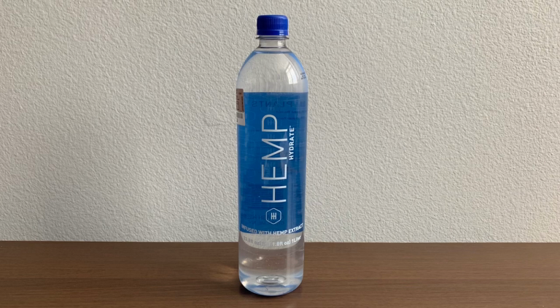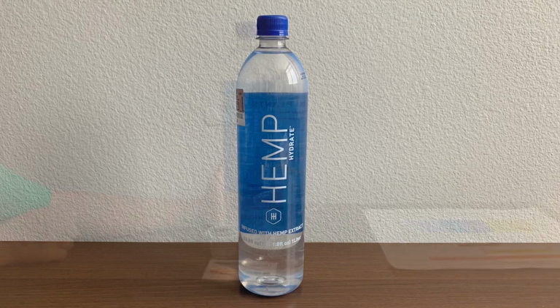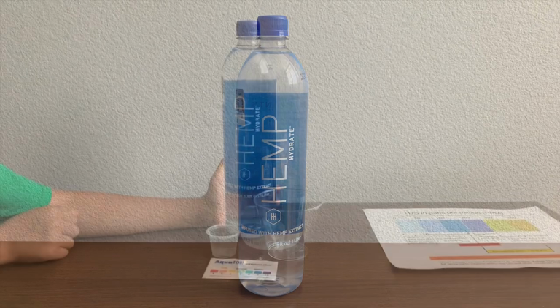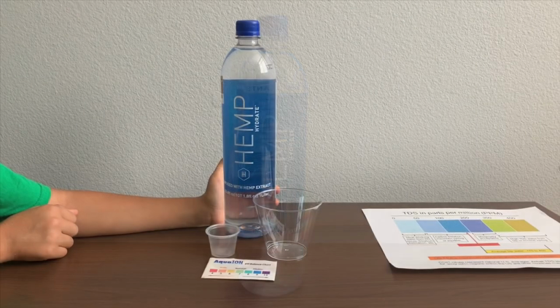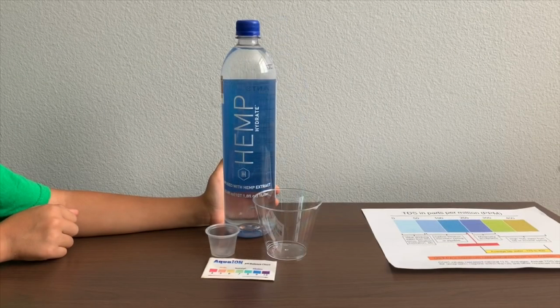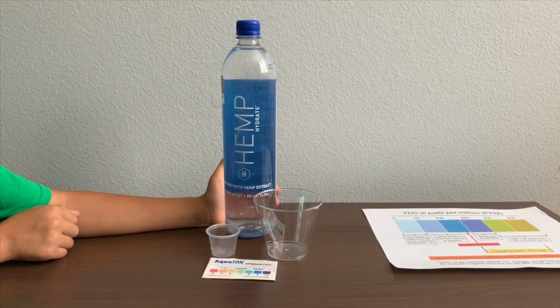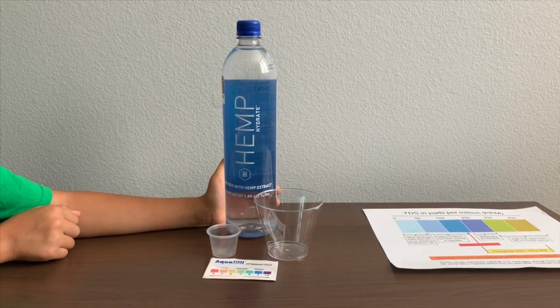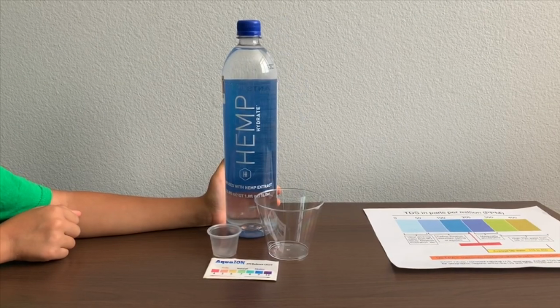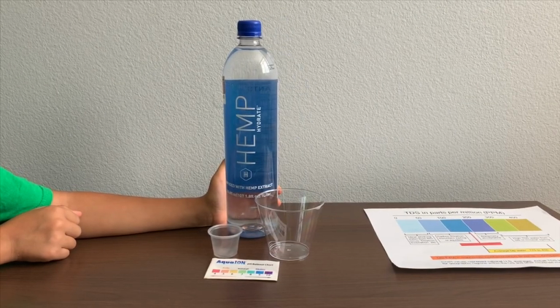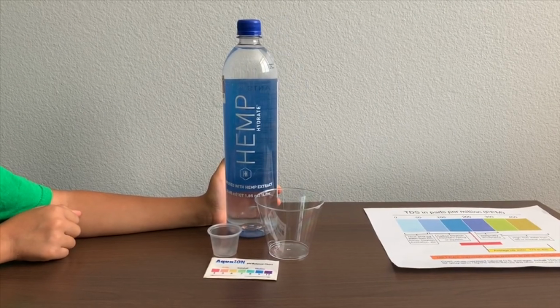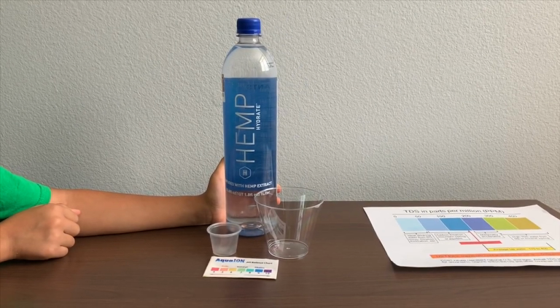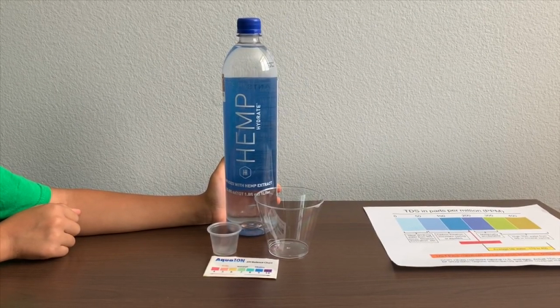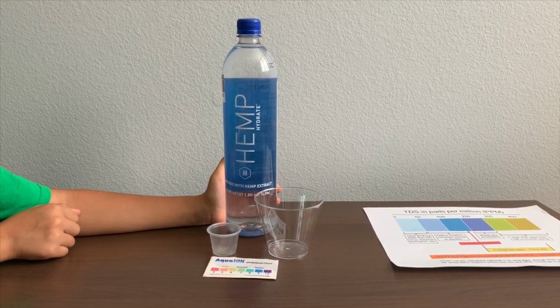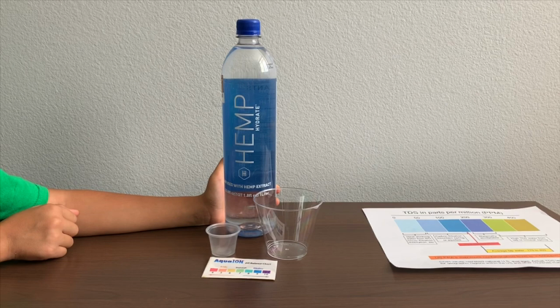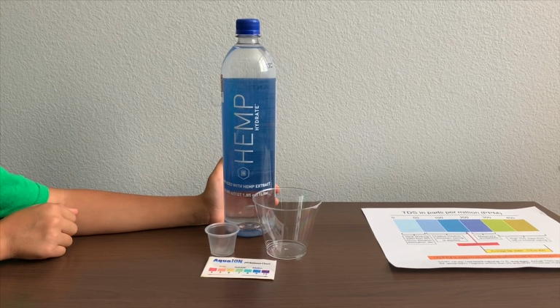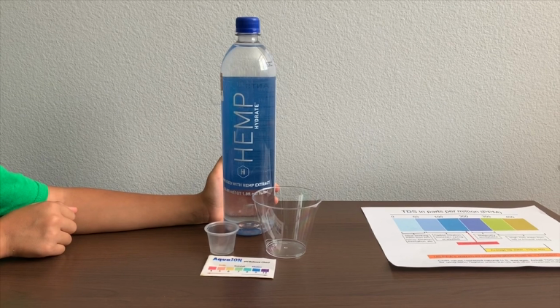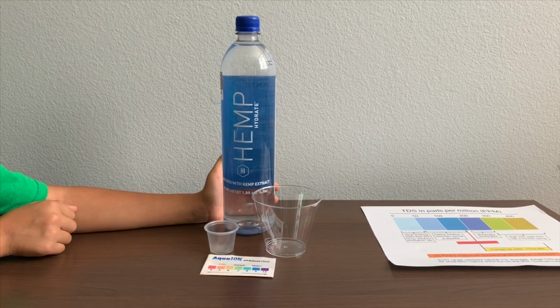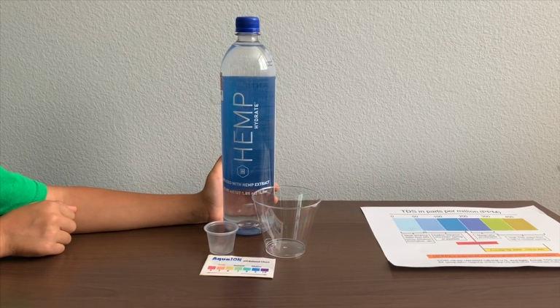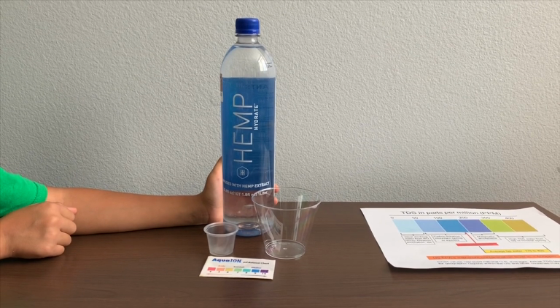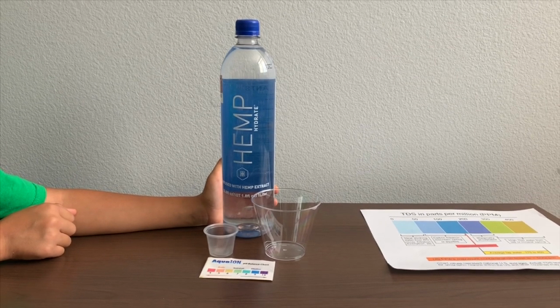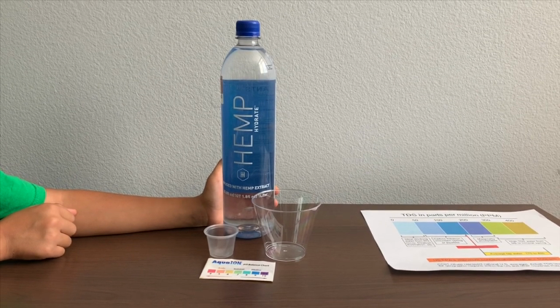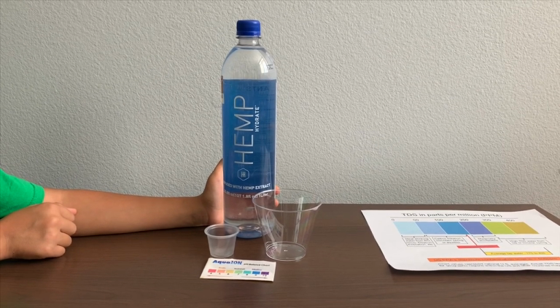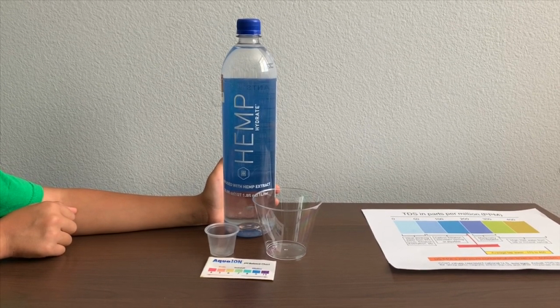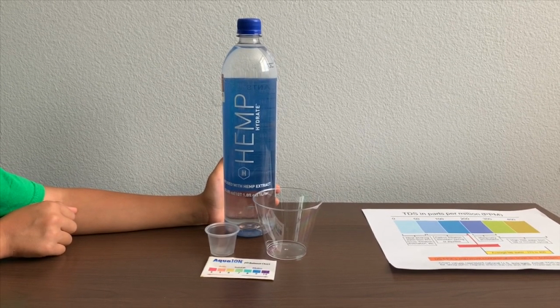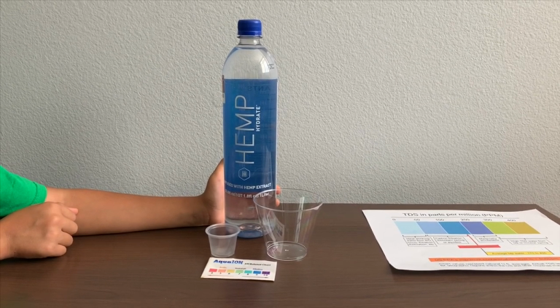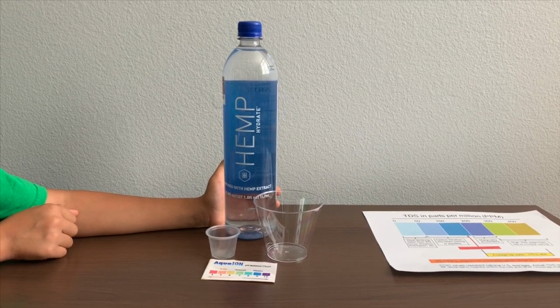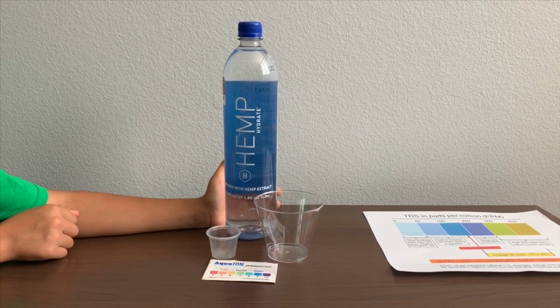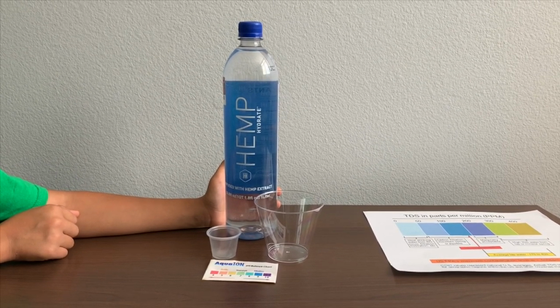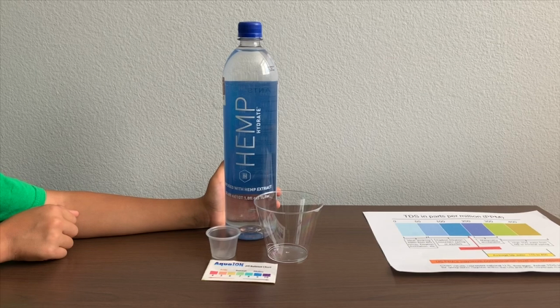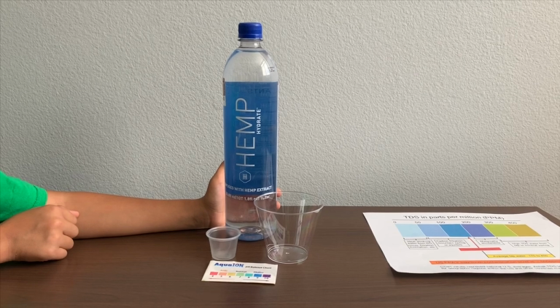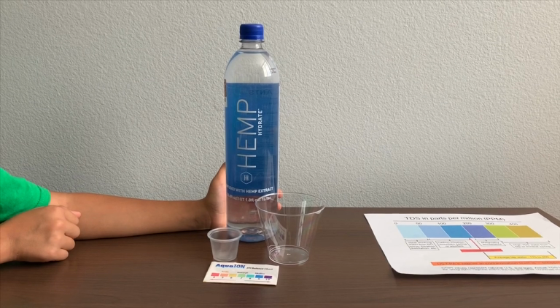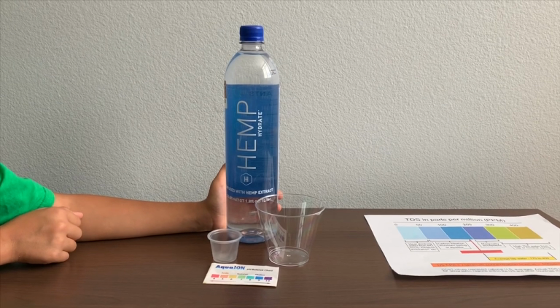This is Hemp Hydrate purified water infused with hemp extract. It's processed by reverse osmosis, product of Canada, and it costs $3.29.